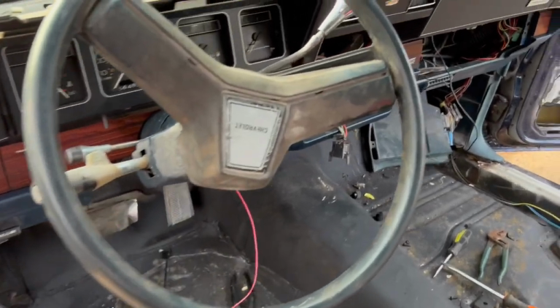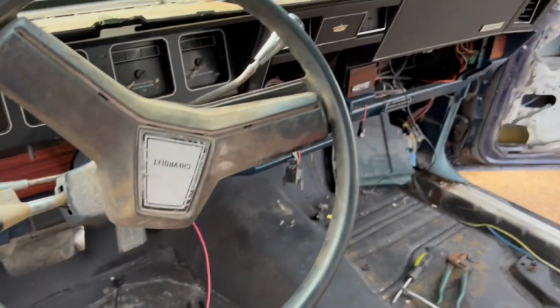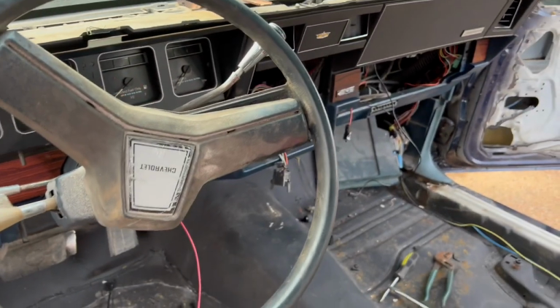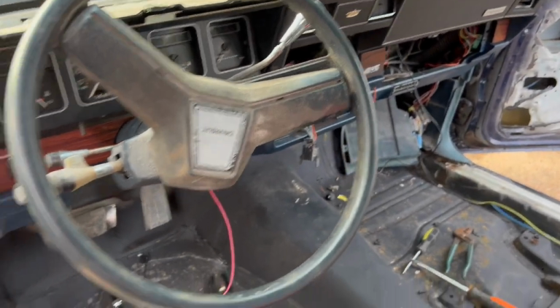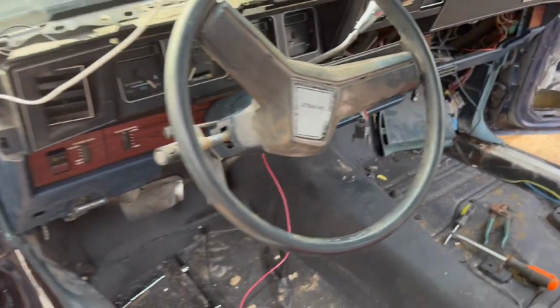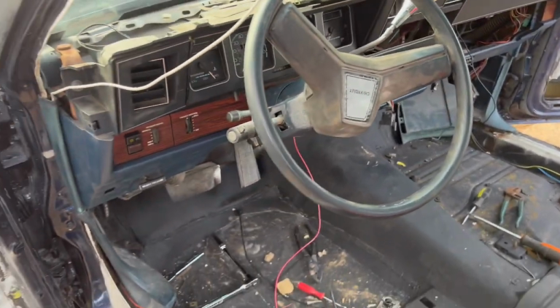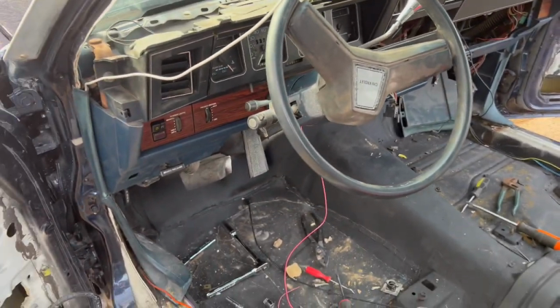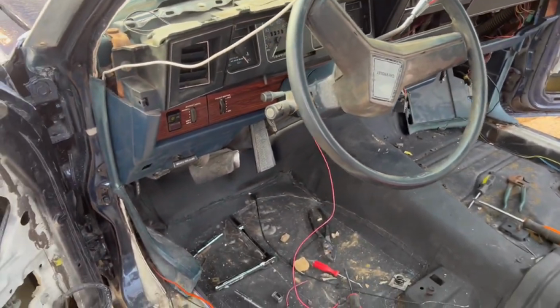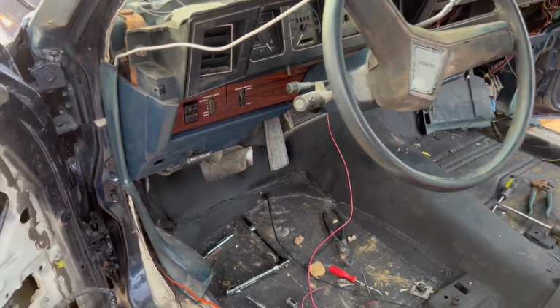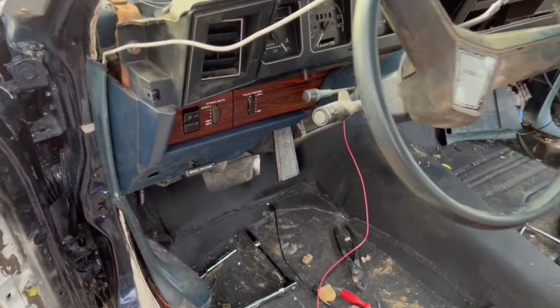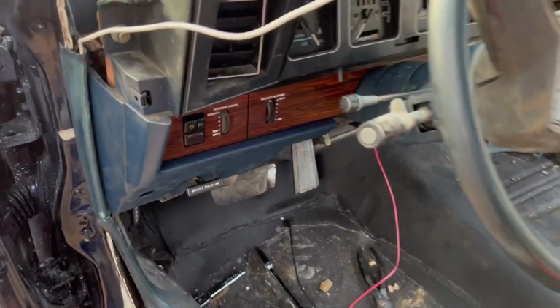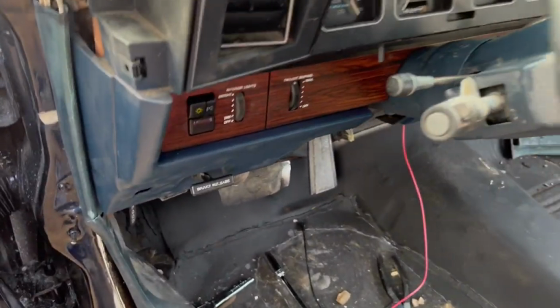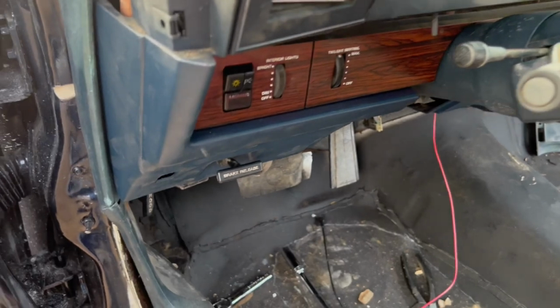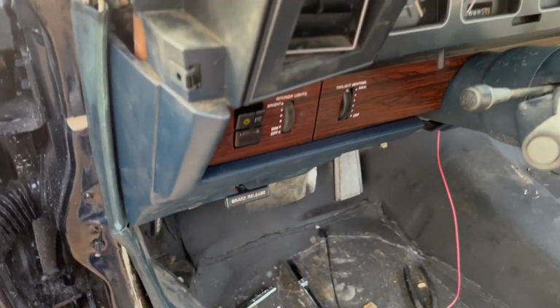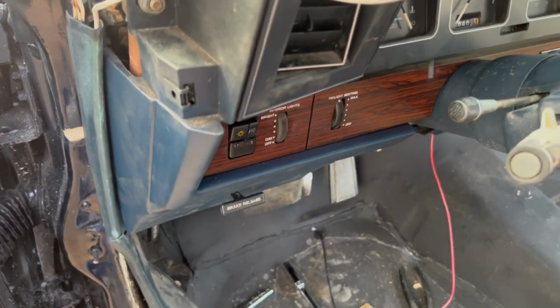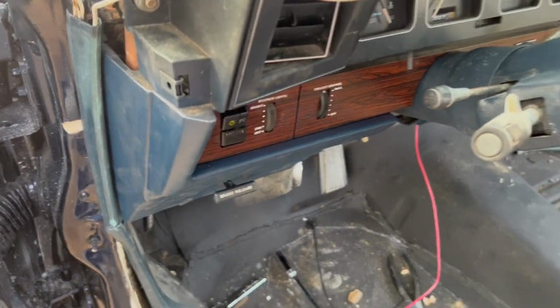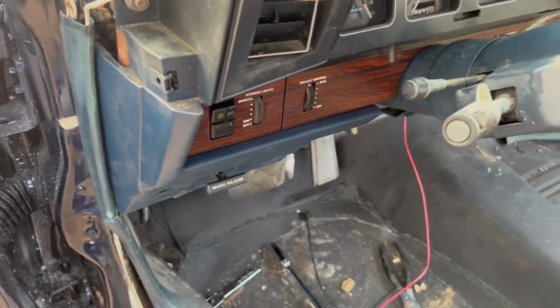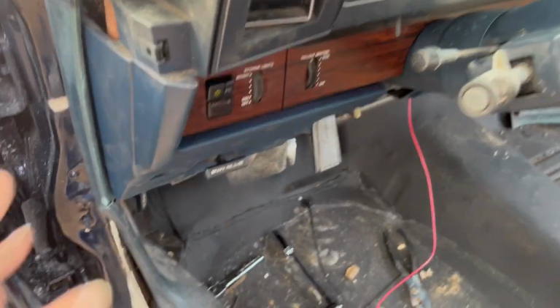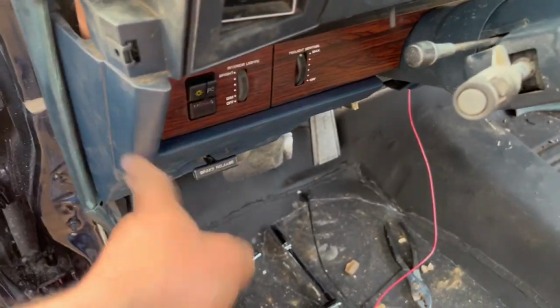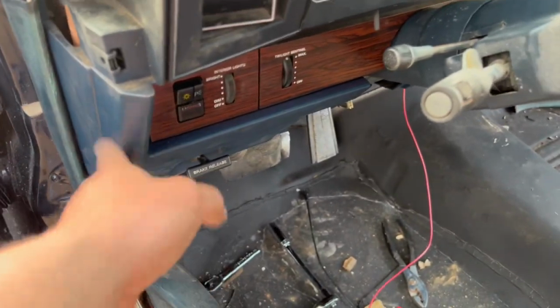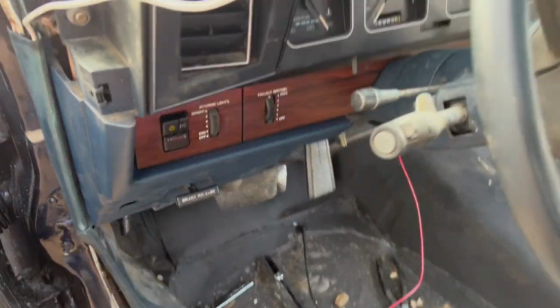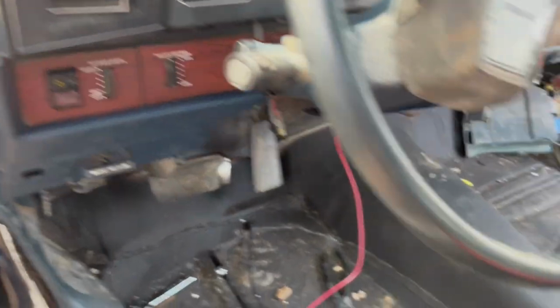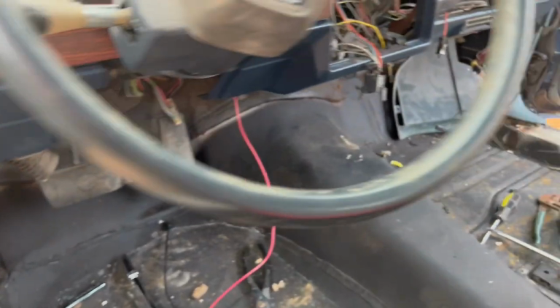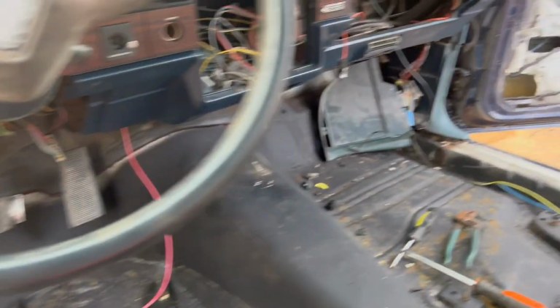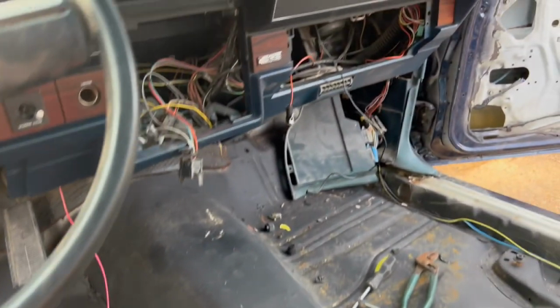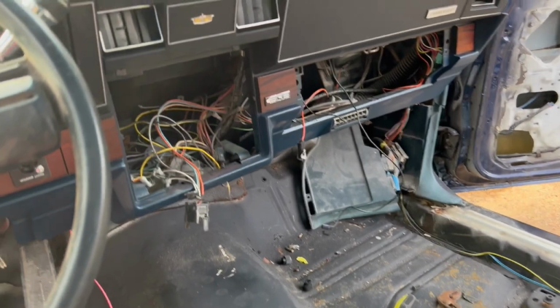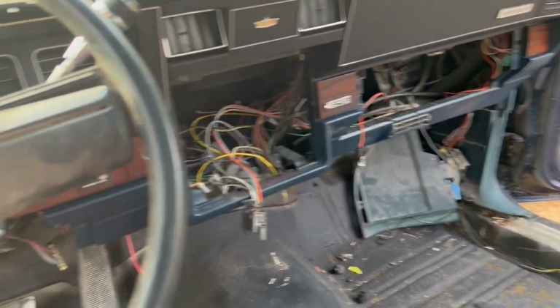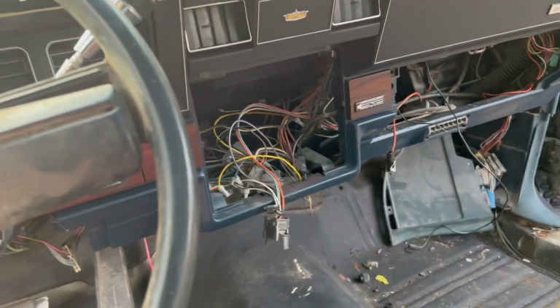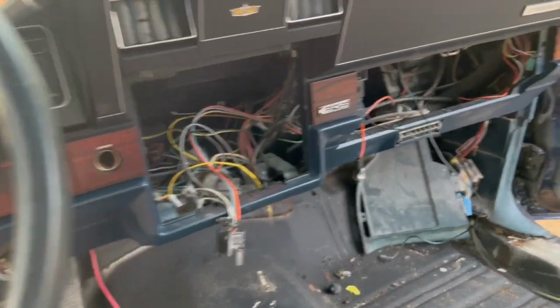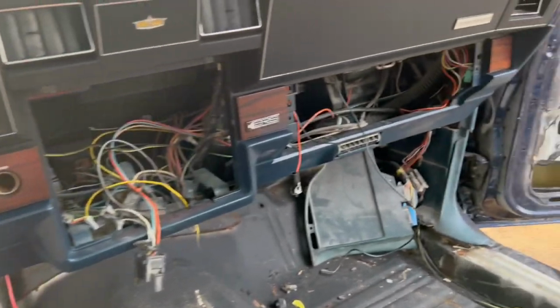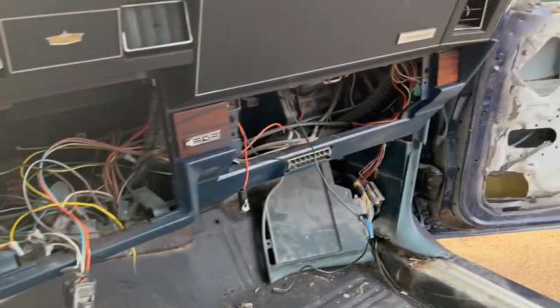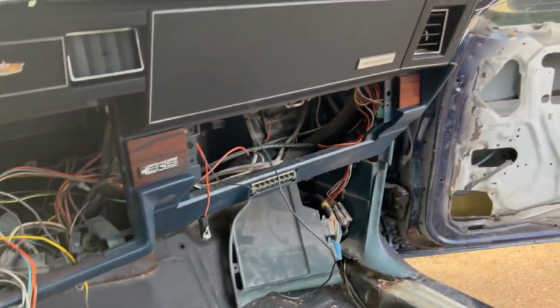All right, gang. We're back, man. We got the new dash in. Now you'll be able to get a better vision of what I was talking about with the wood grain. That's the wood grain right there.